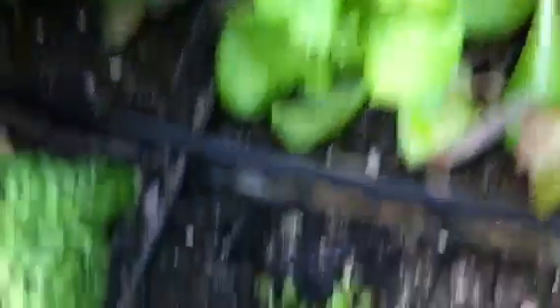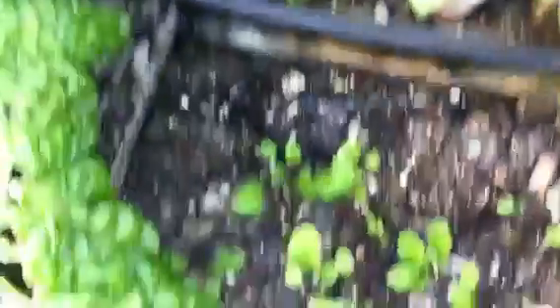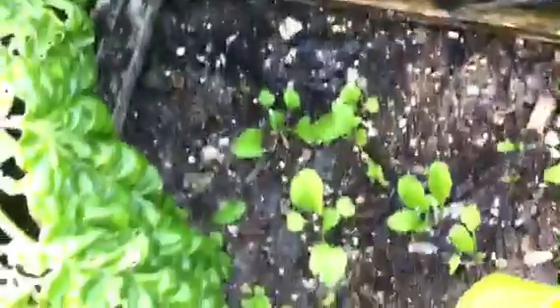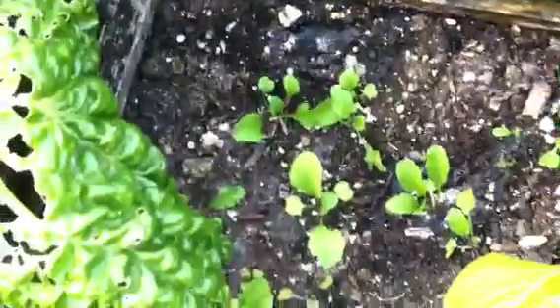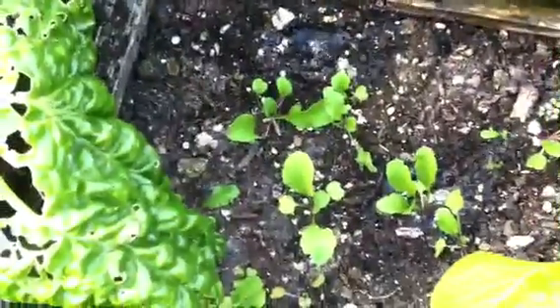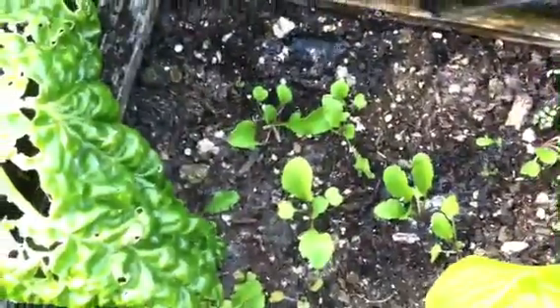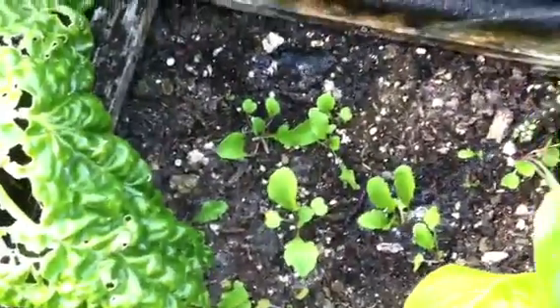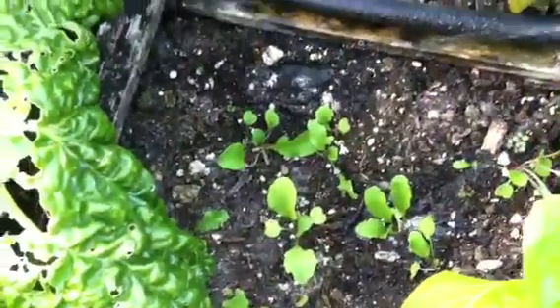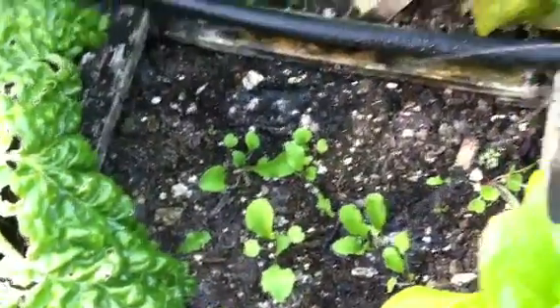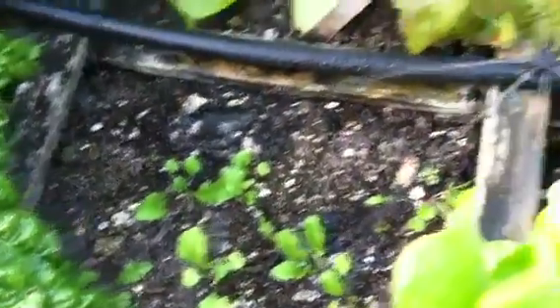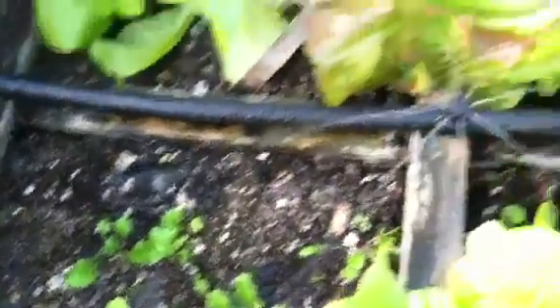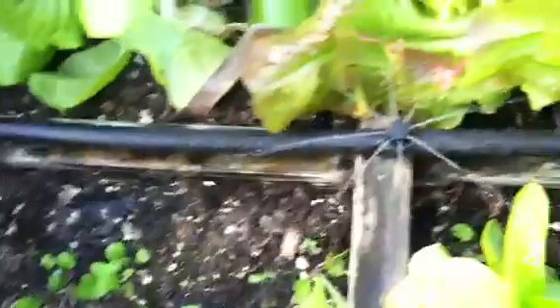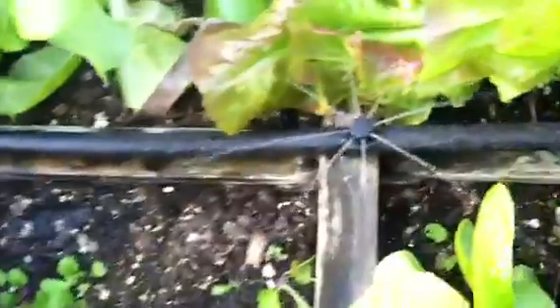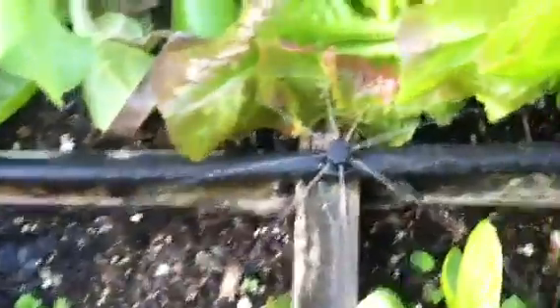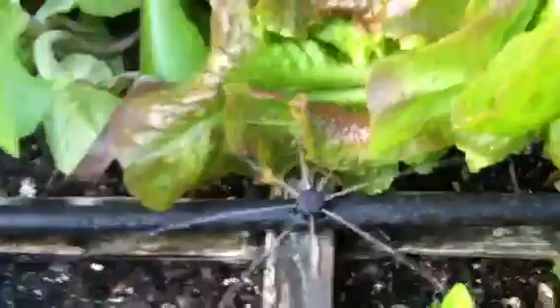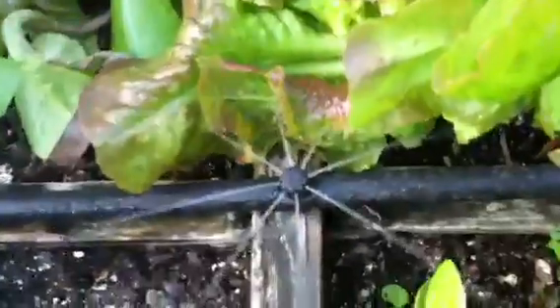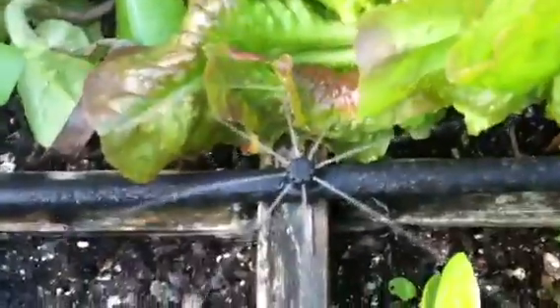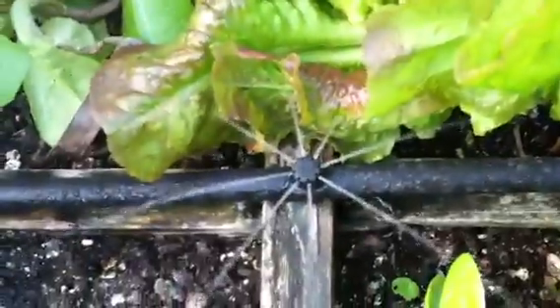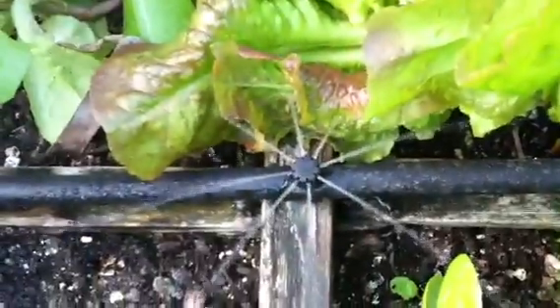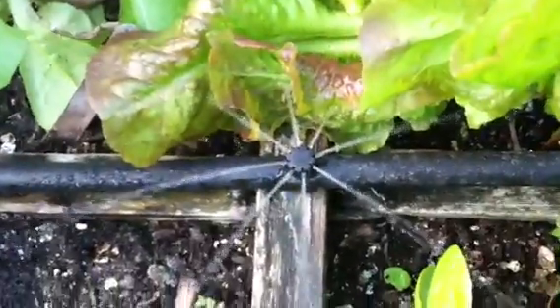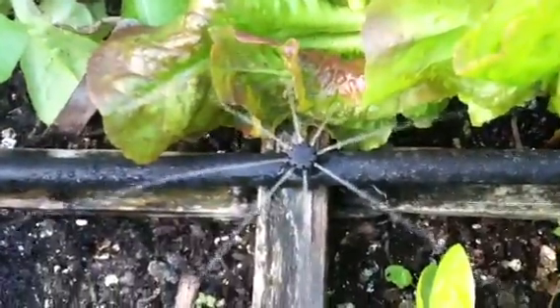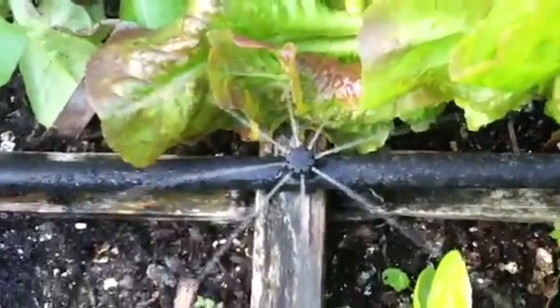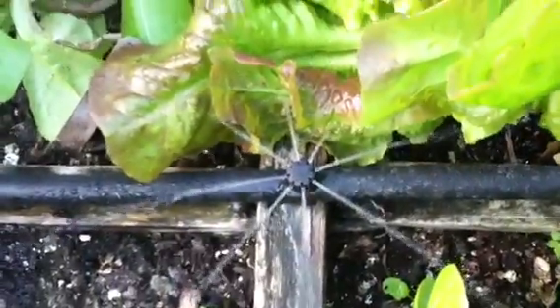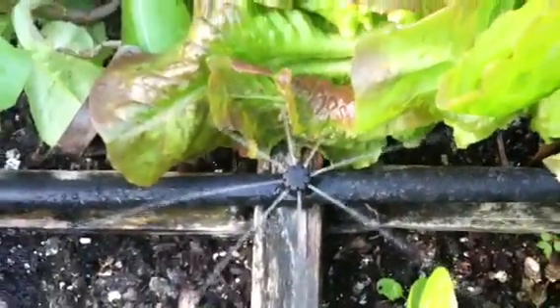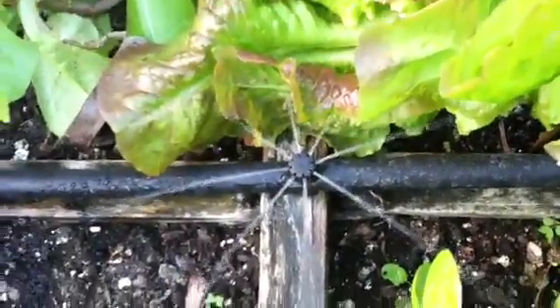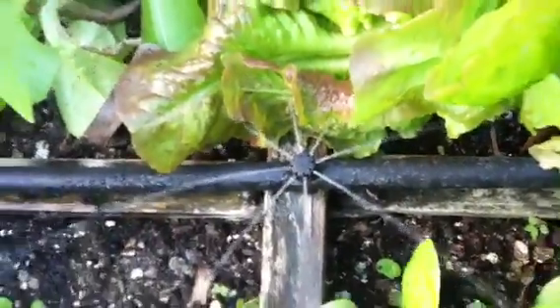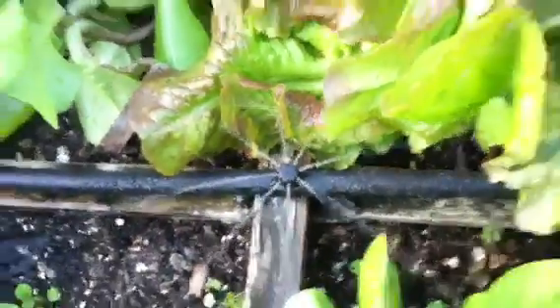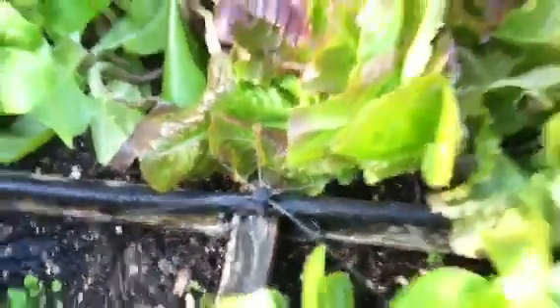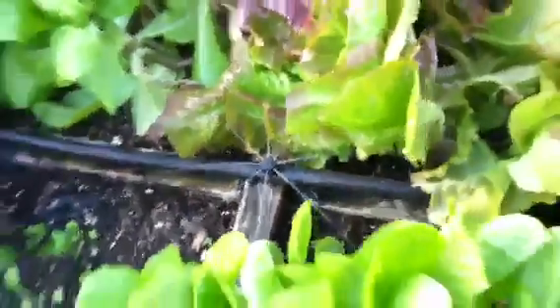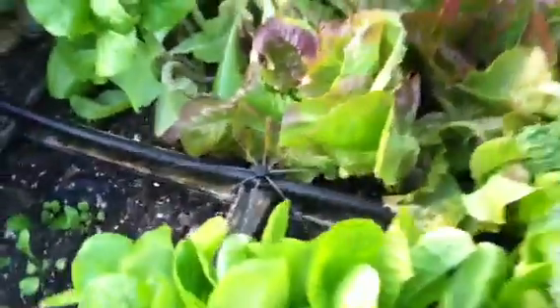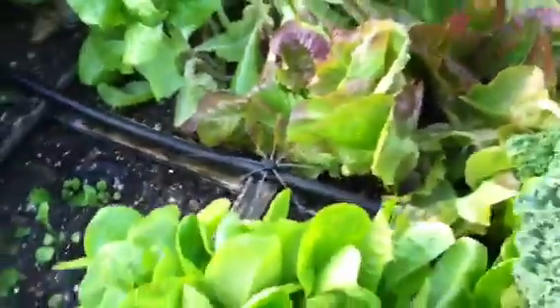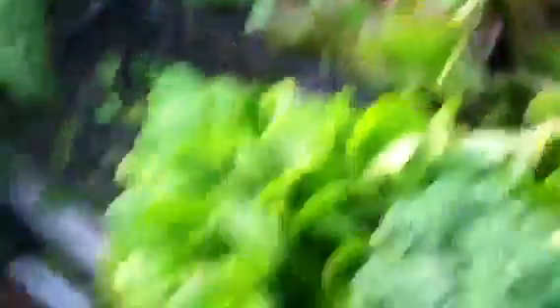Here you can see we have some new seeds starting, and our irrigation system is running. This is new to us this year — we didn't always have that.